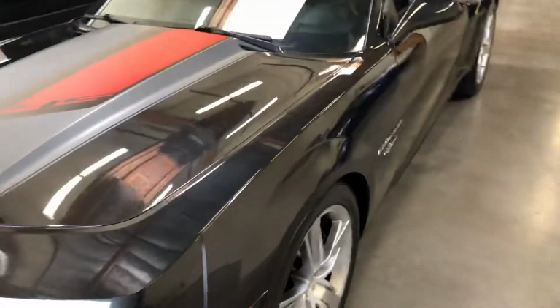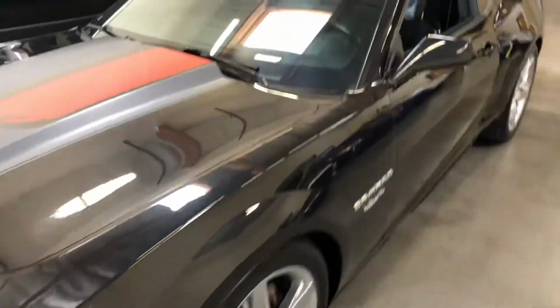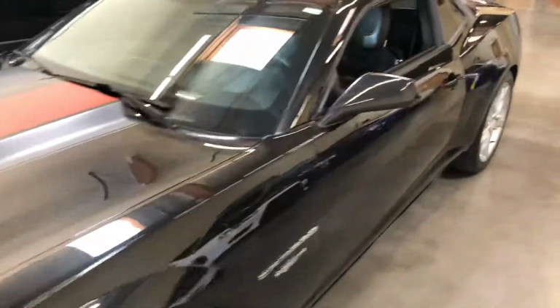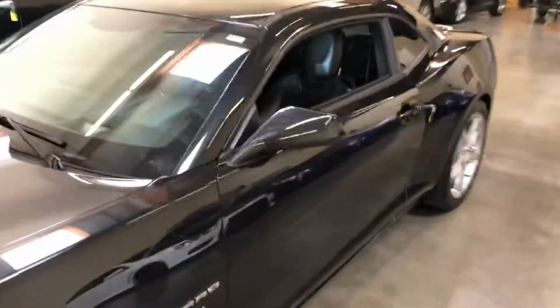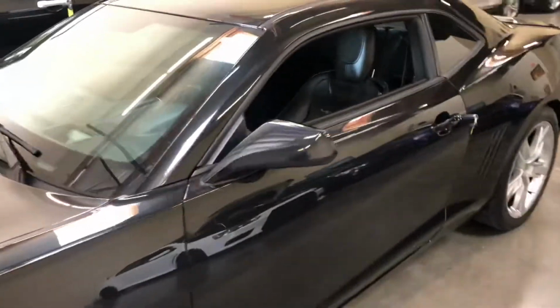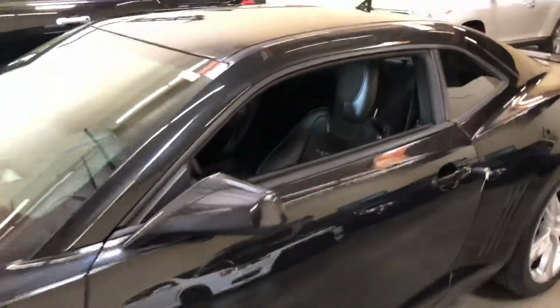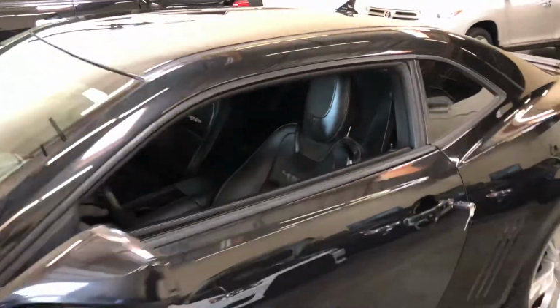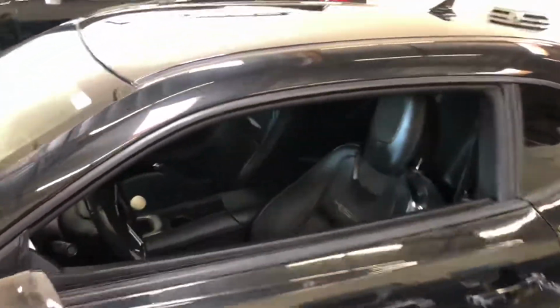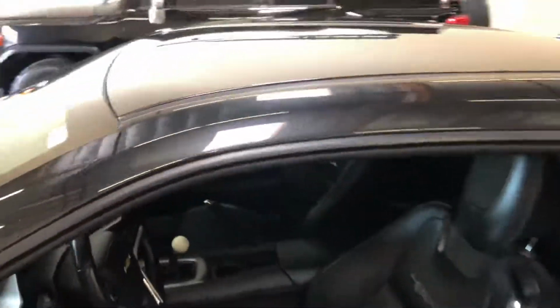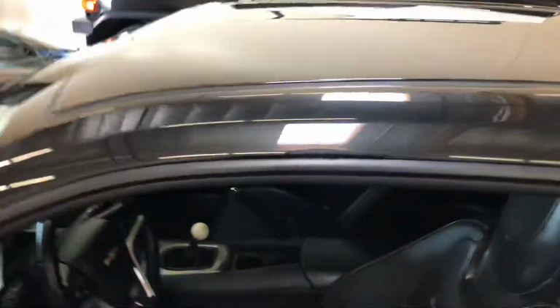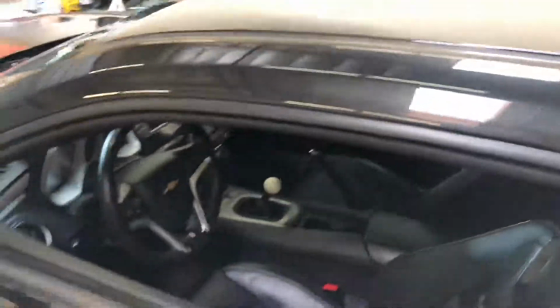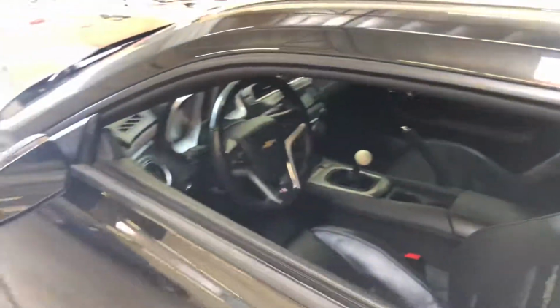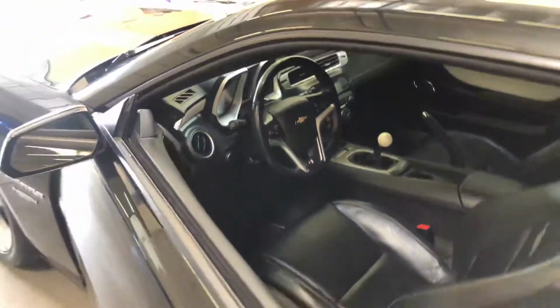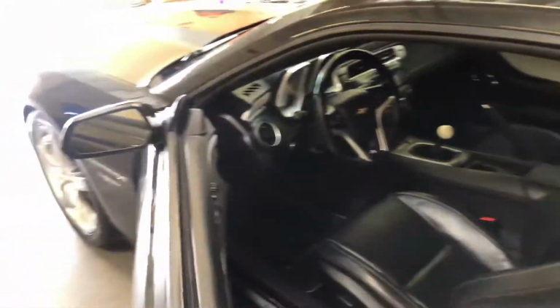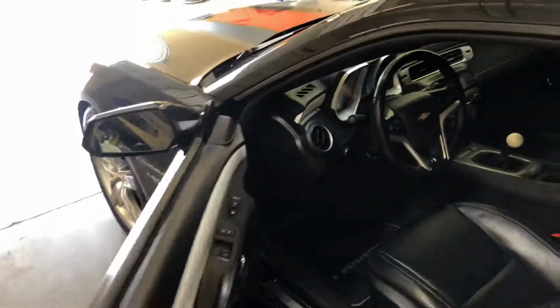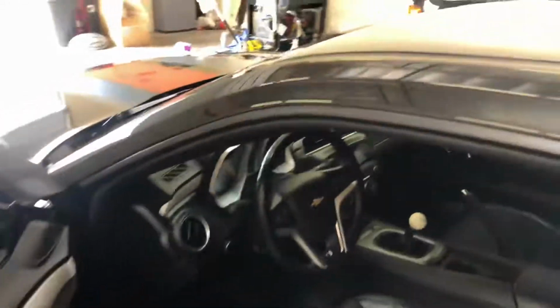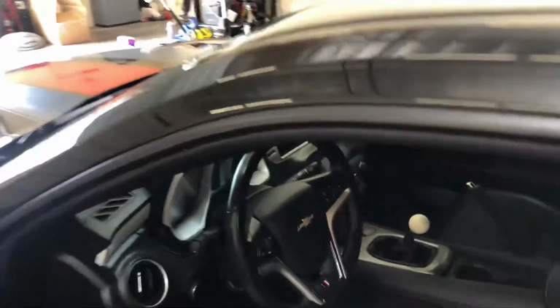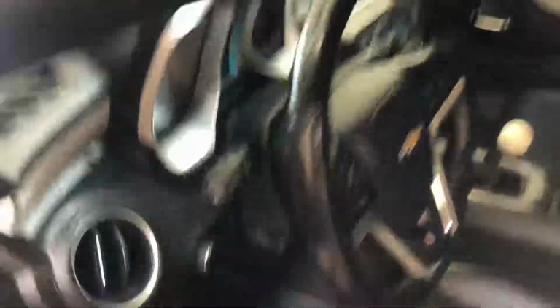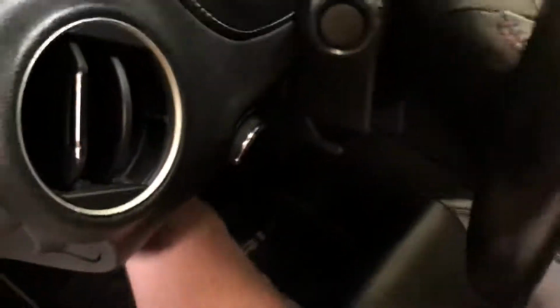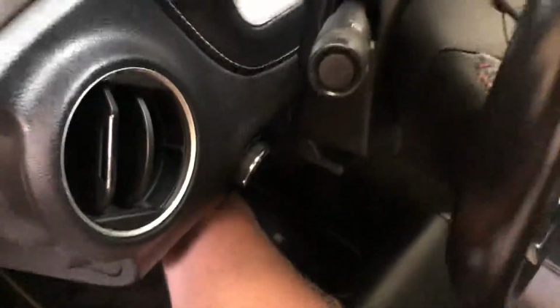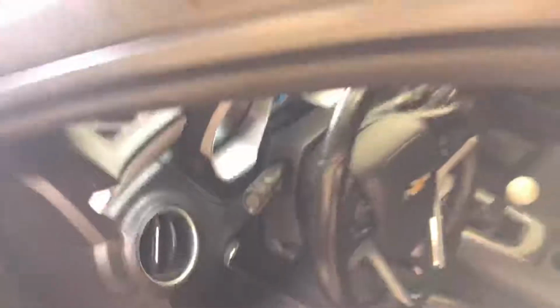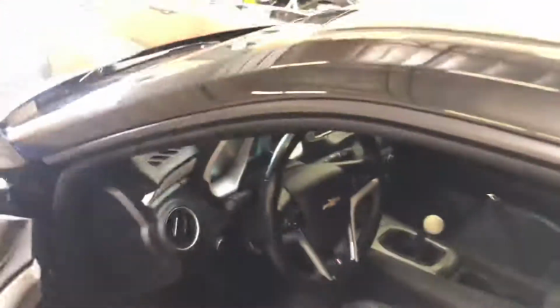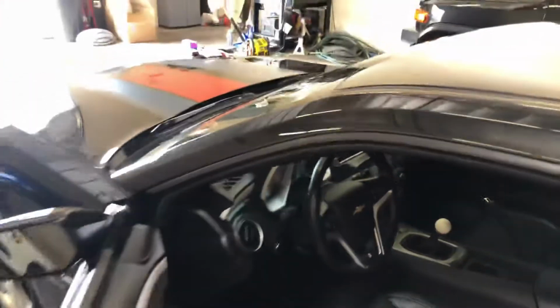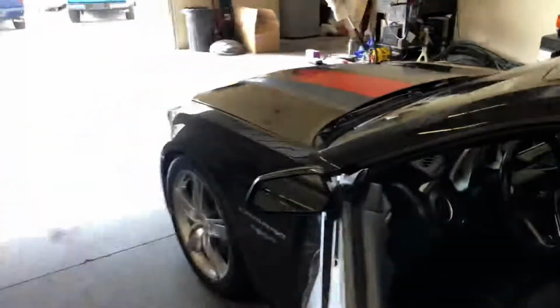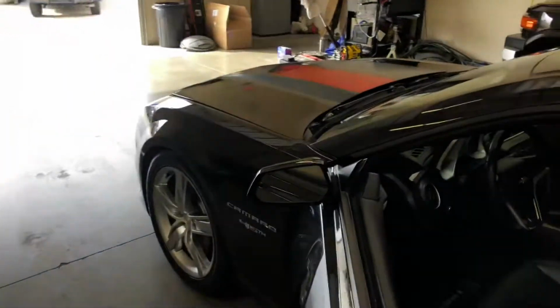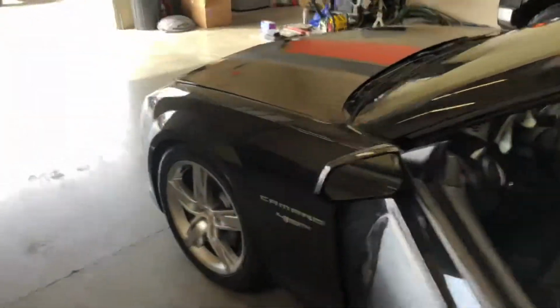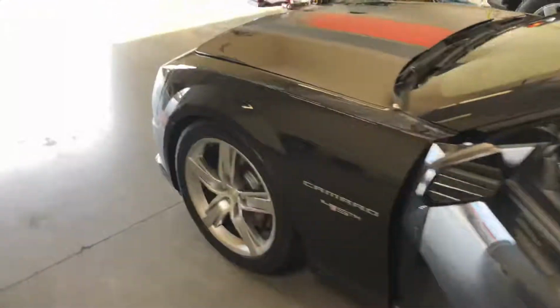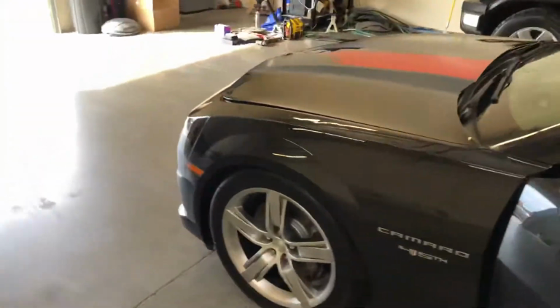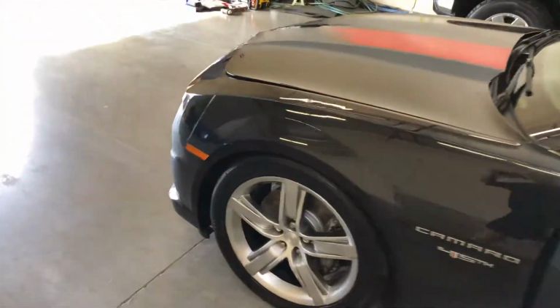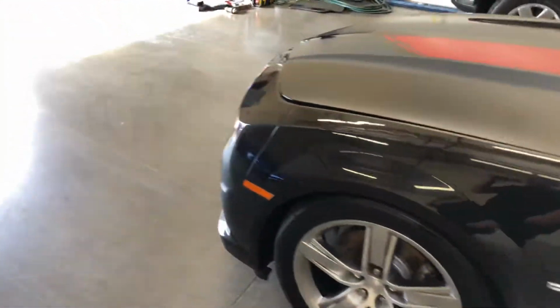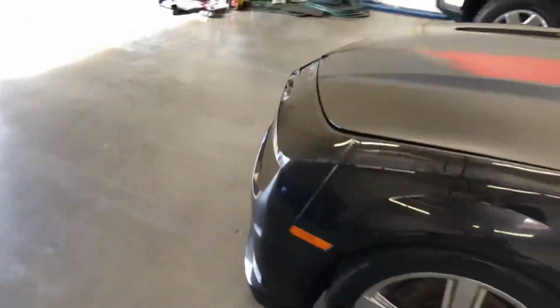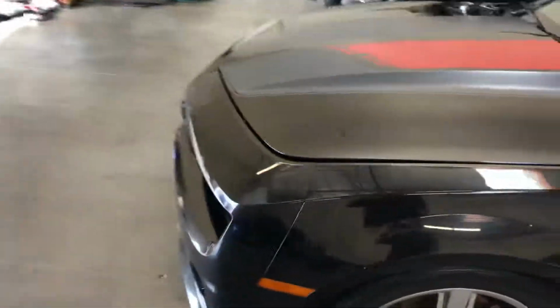This was traded in at one of our local Honda dealerships up here in North Phoenix. I'm not sure what he ended up buying, but that's how I got the car.